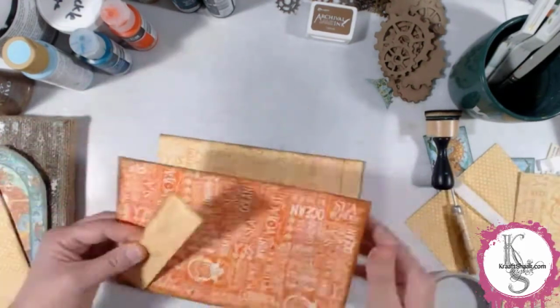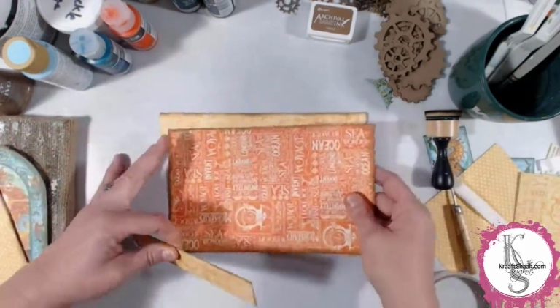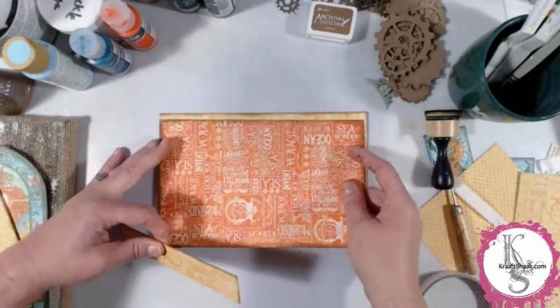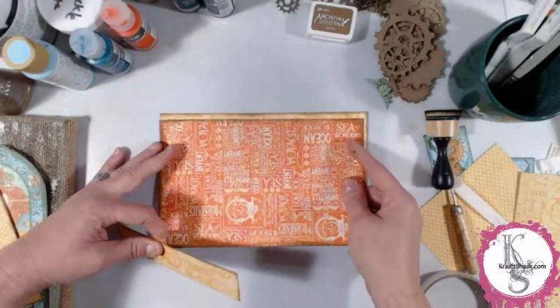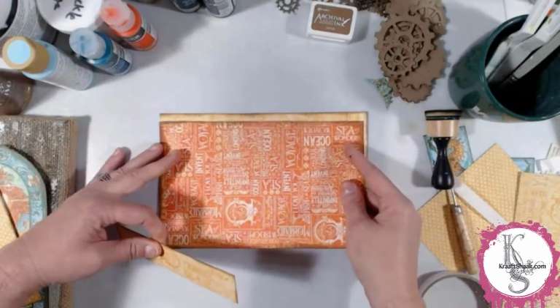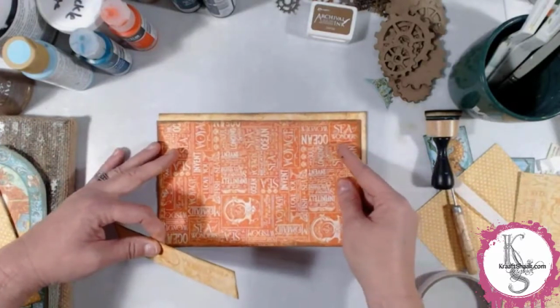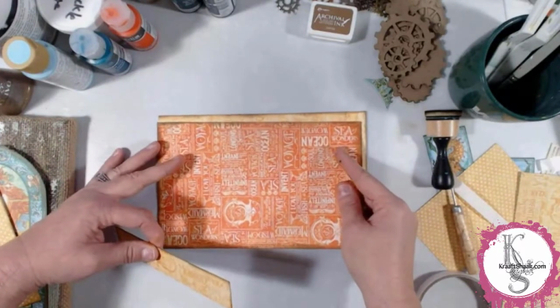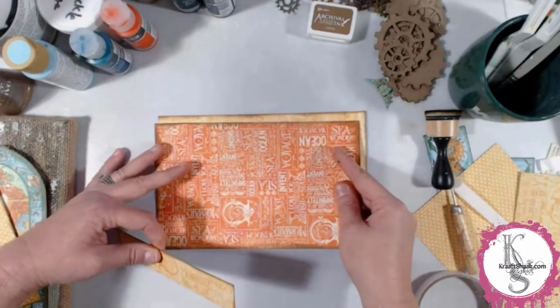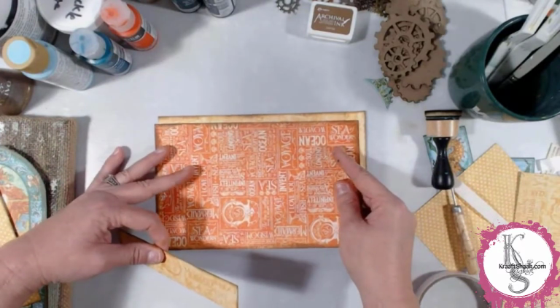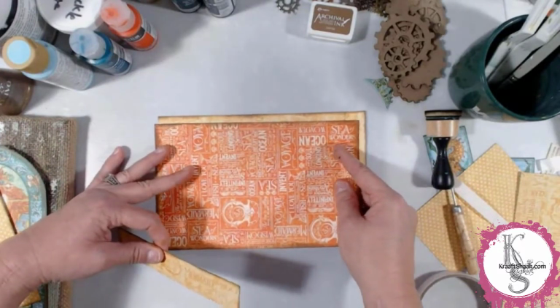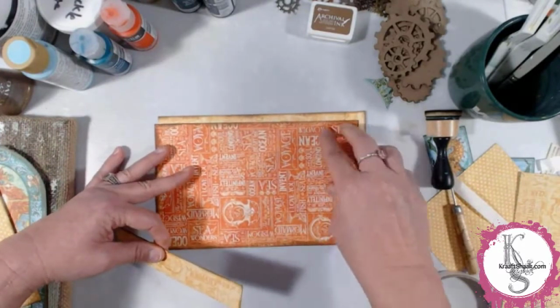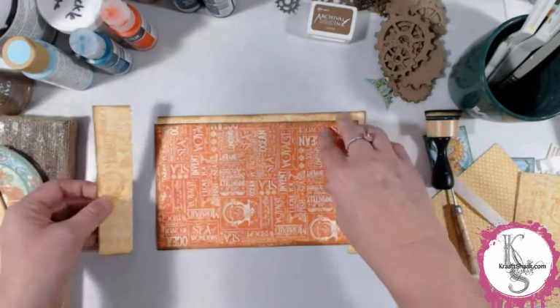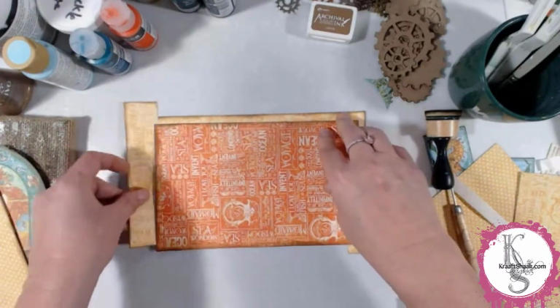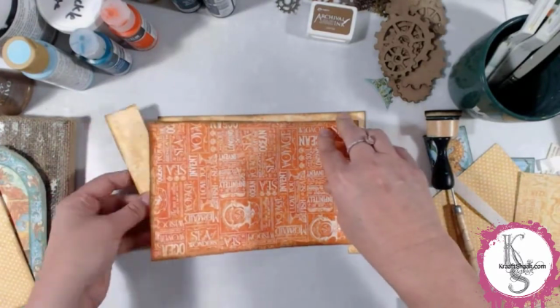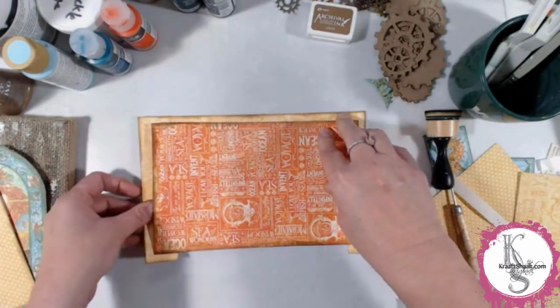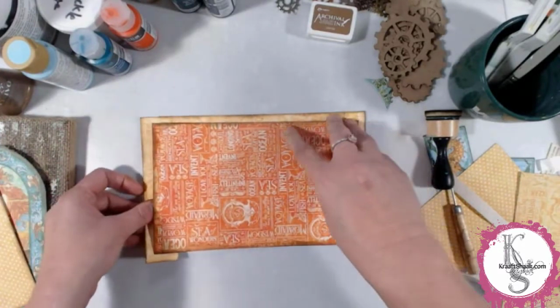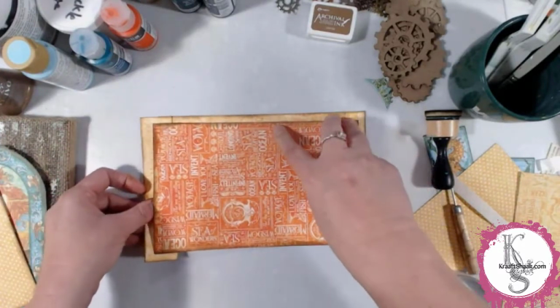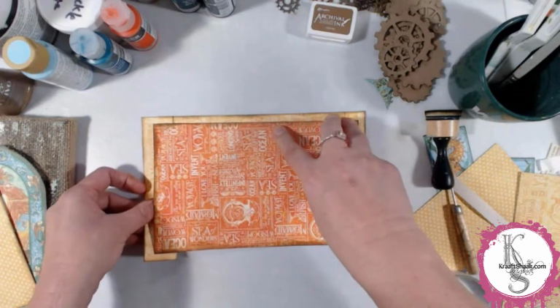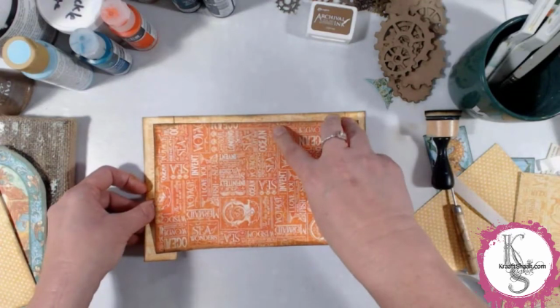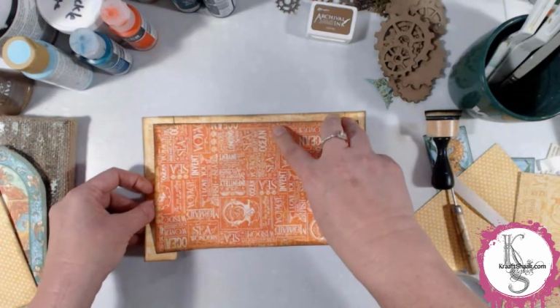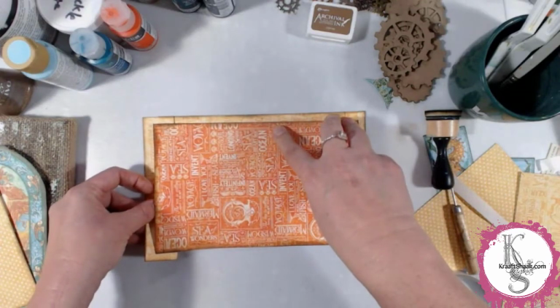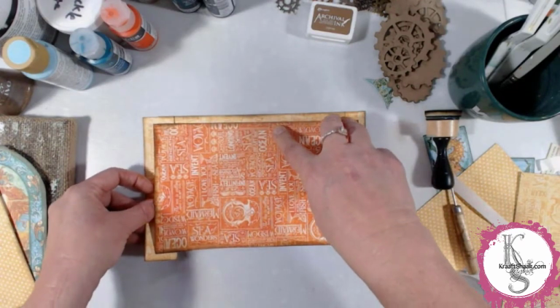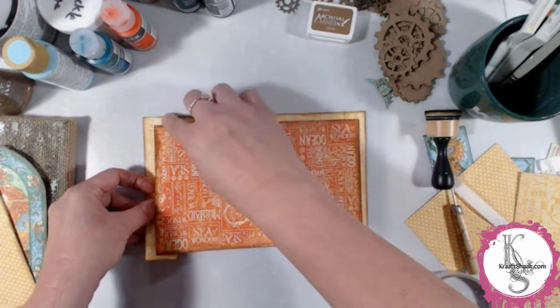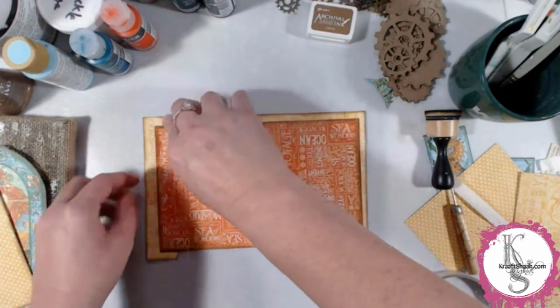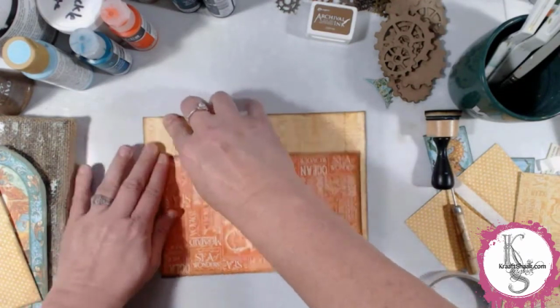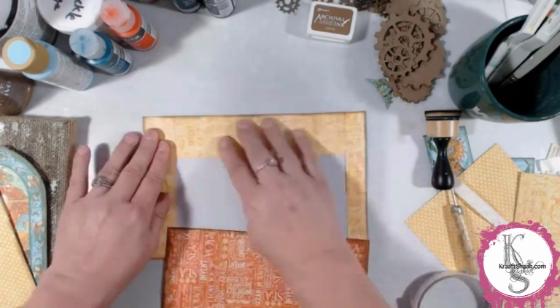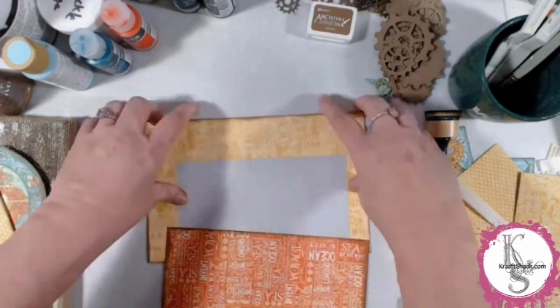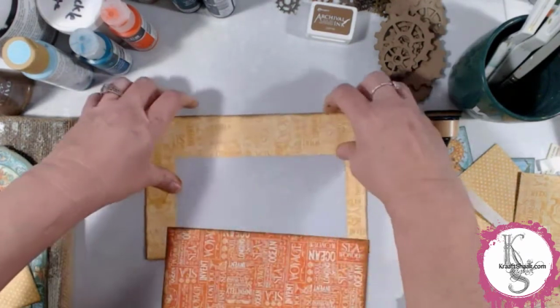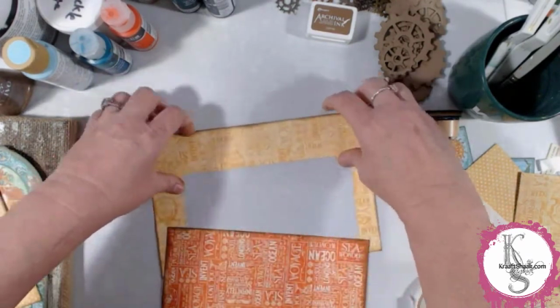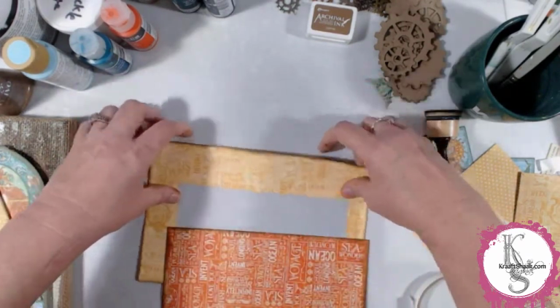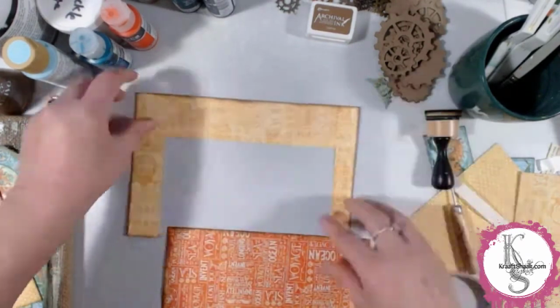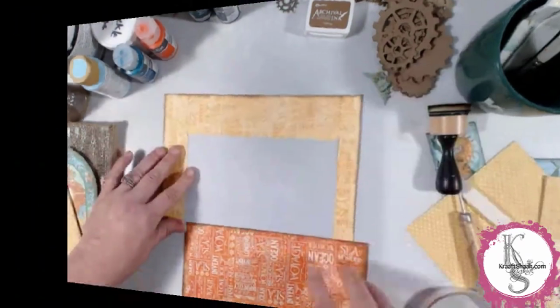Am I the only one who struggles with that double-sided tape? I hope not. We get ourselves a little bit of an eyeballed measurement here, tape it together, and you get the idea.